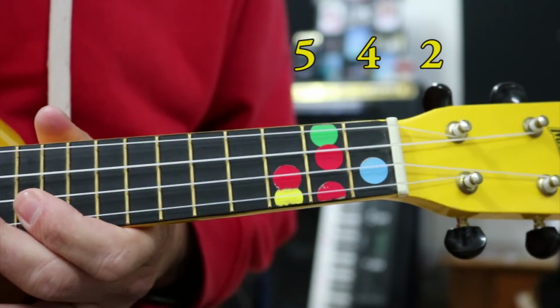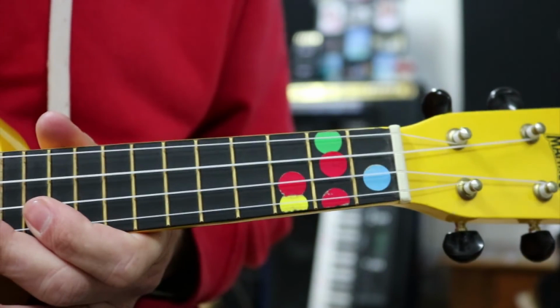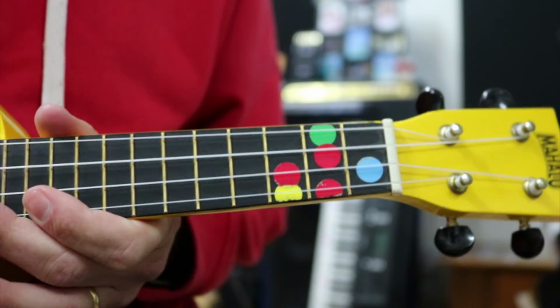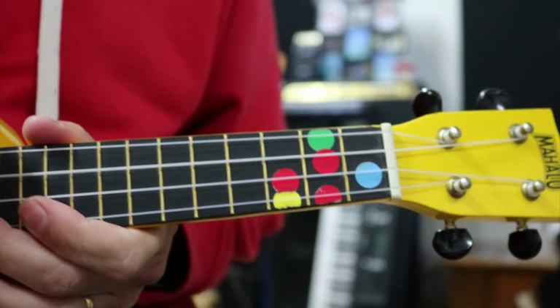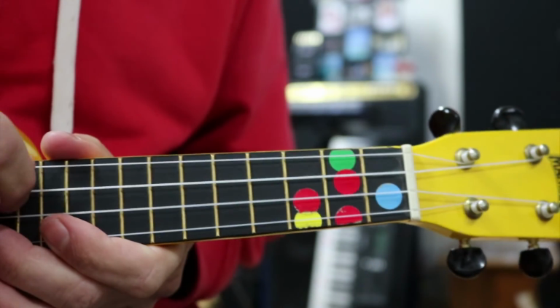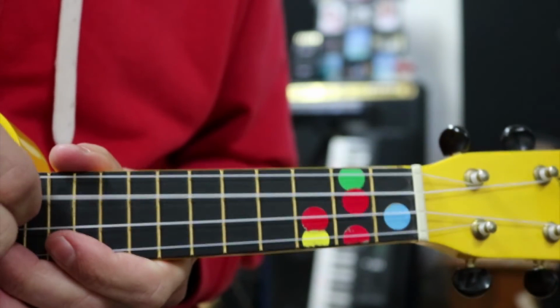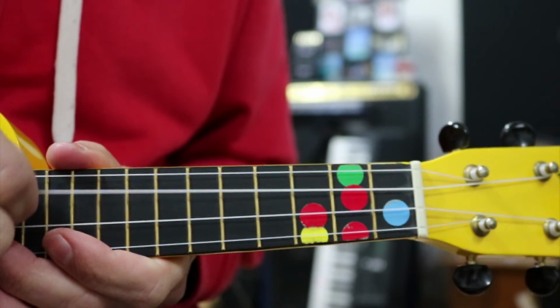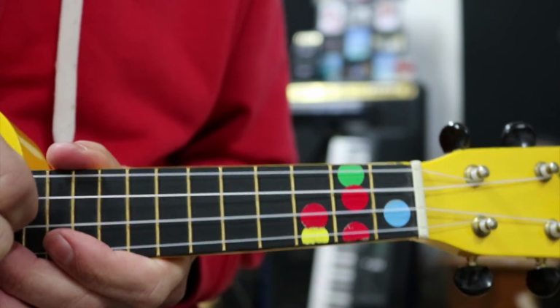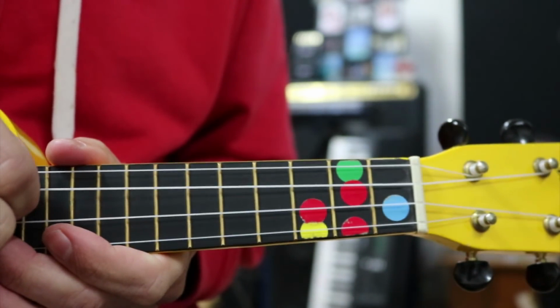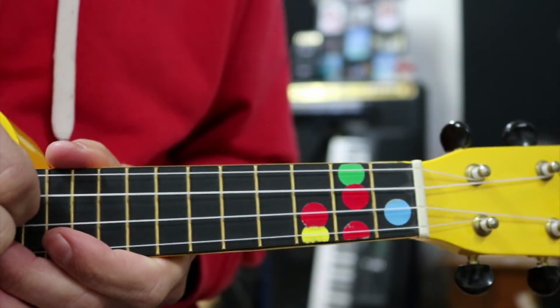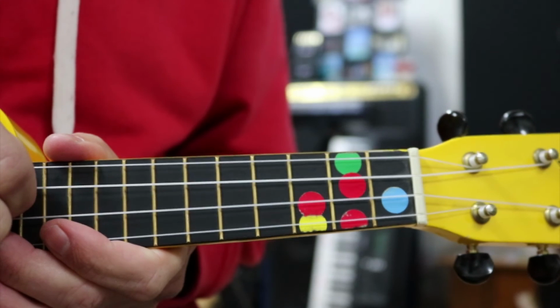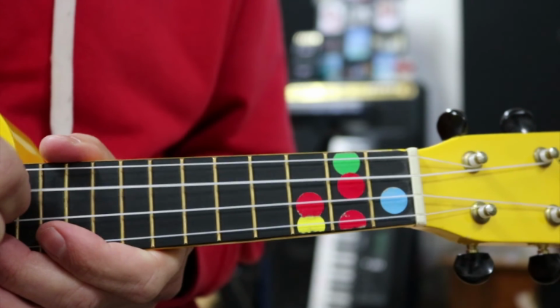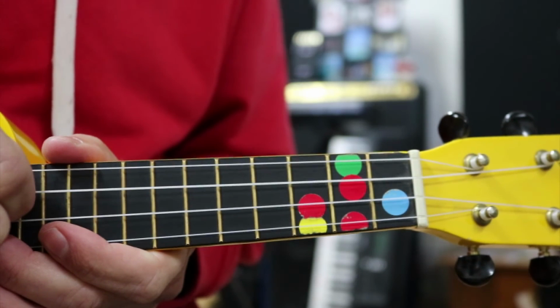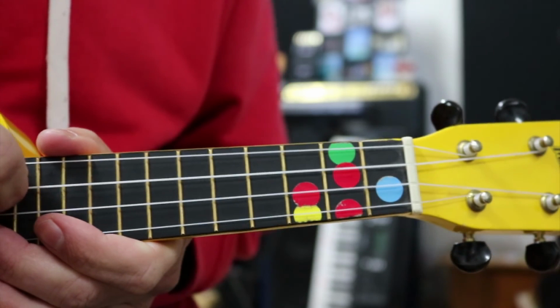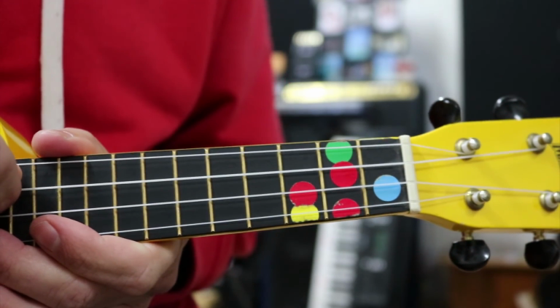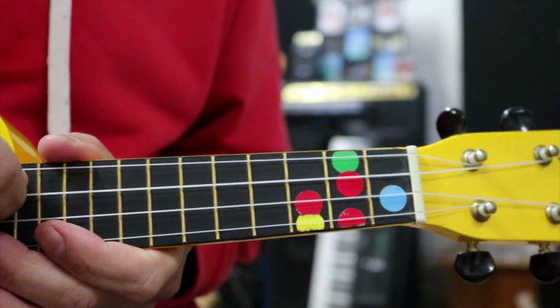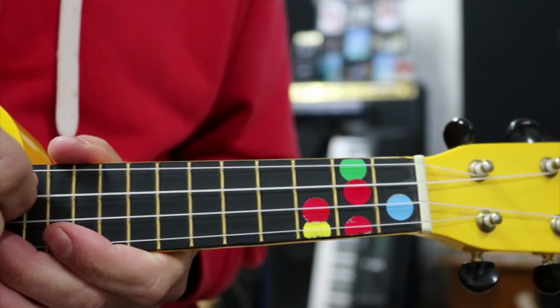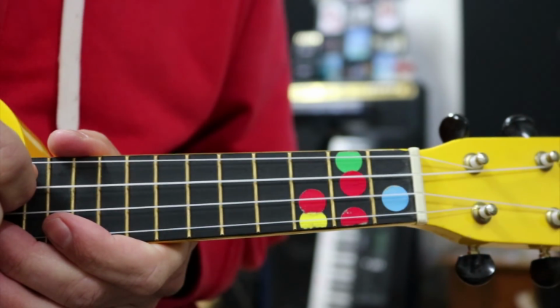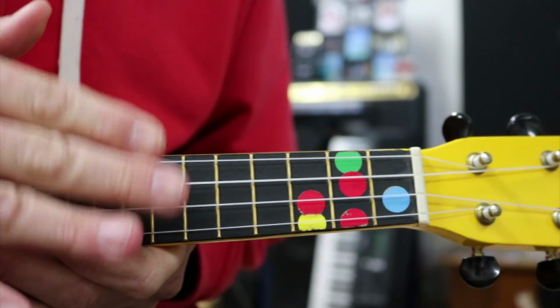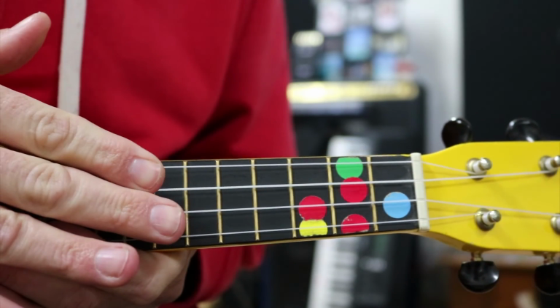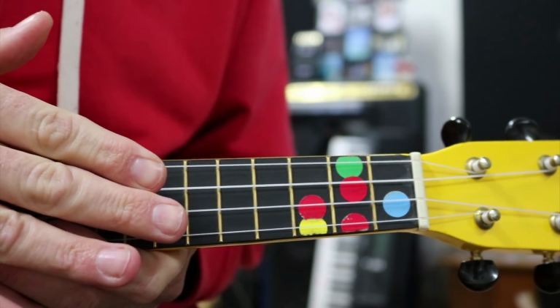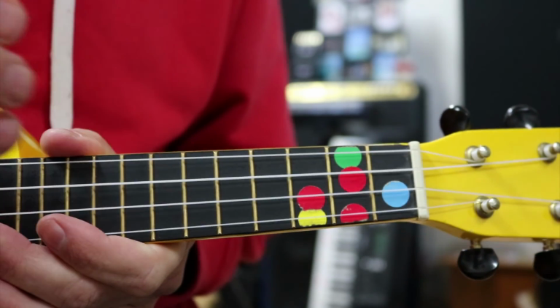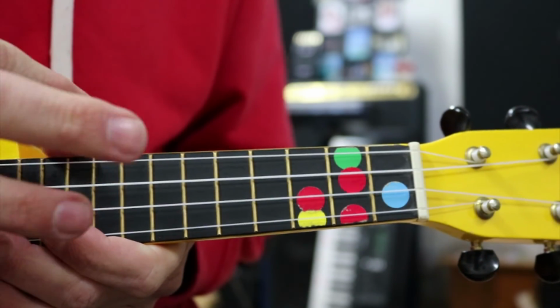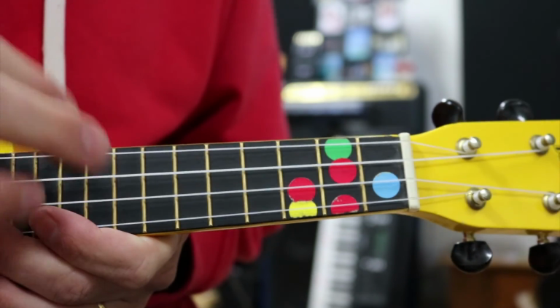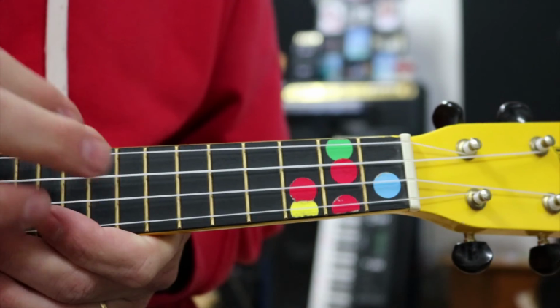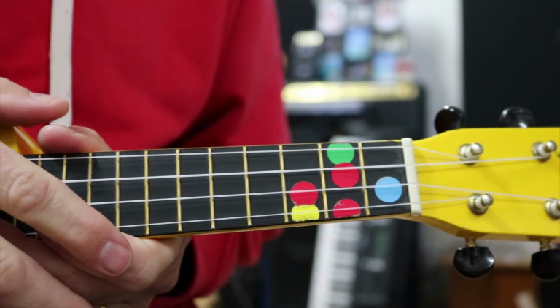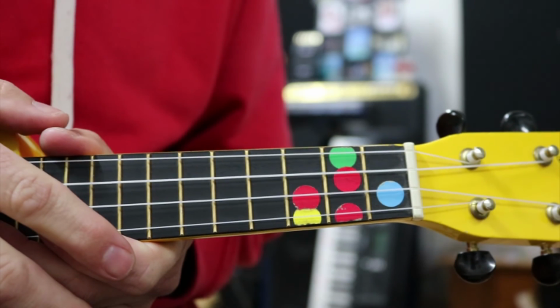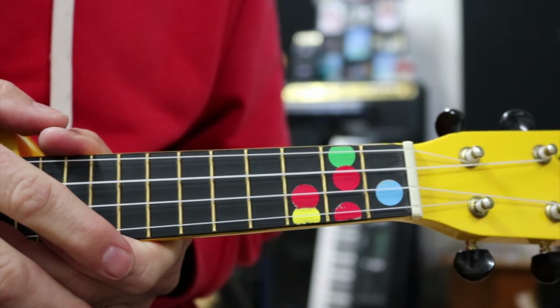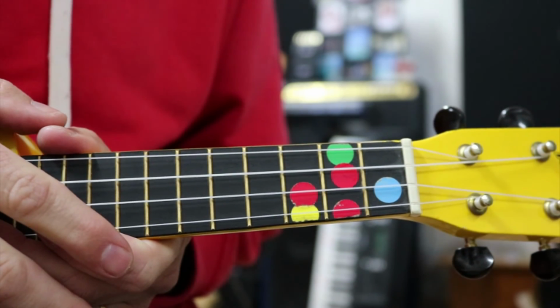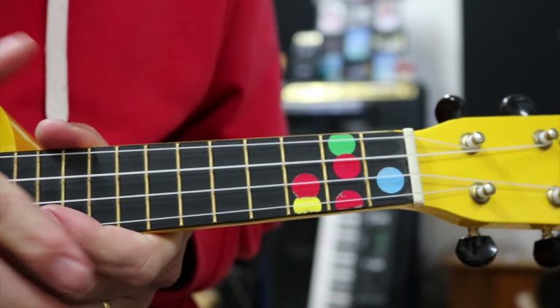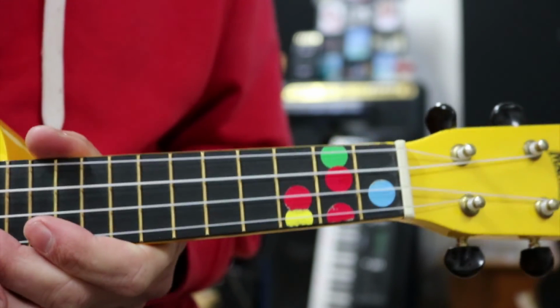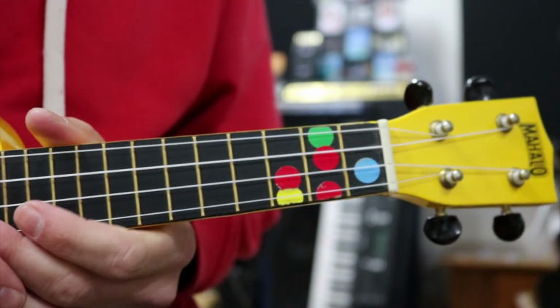Alright, go and play — either learn the other one on this string, or play it on one of the other strings. Remember, it's different fret numbers though. Or you can try playing the two together in the harder version. Good luck, have fun making music!